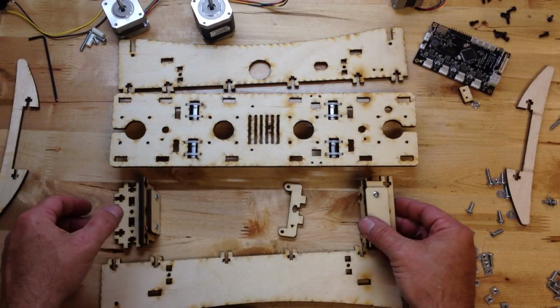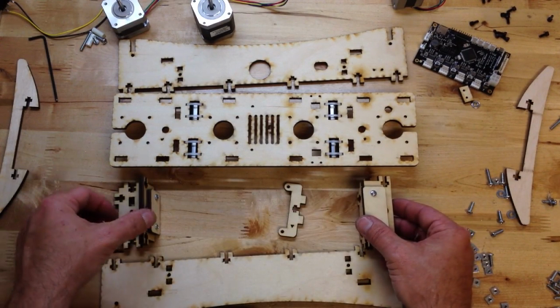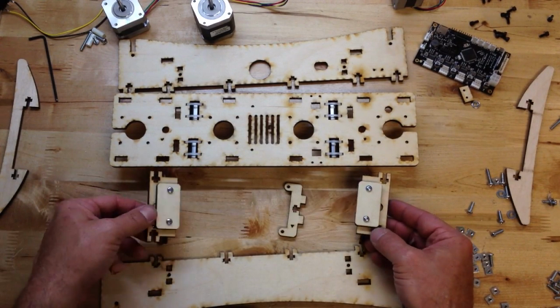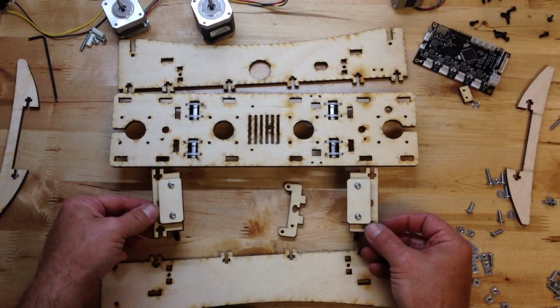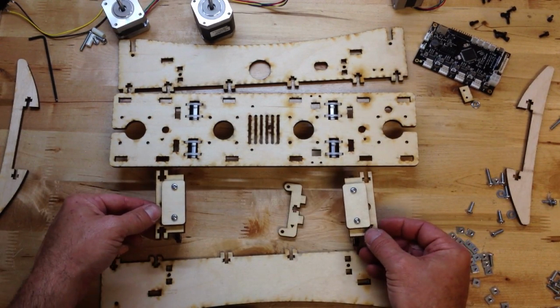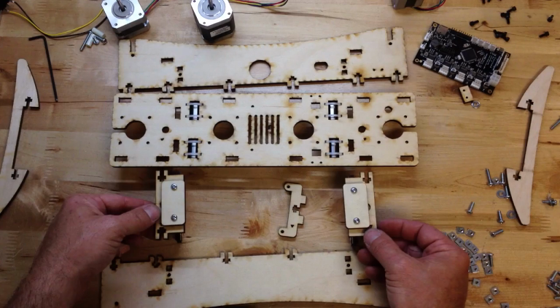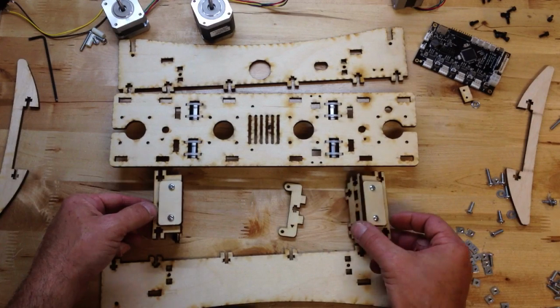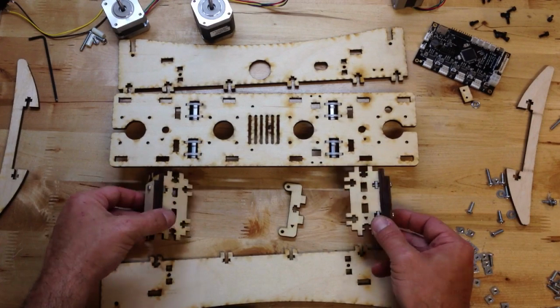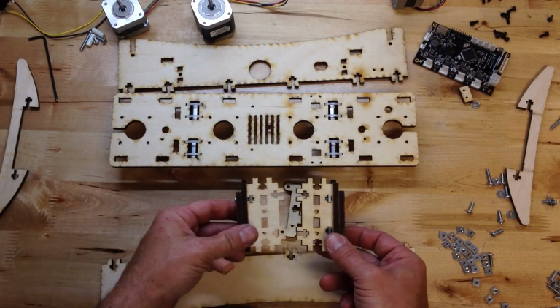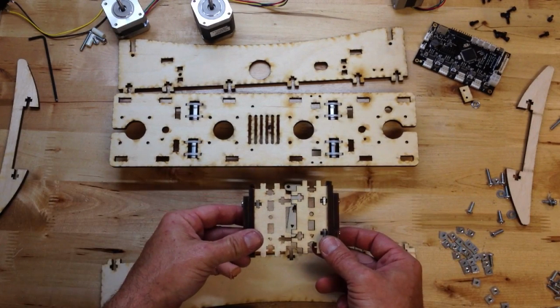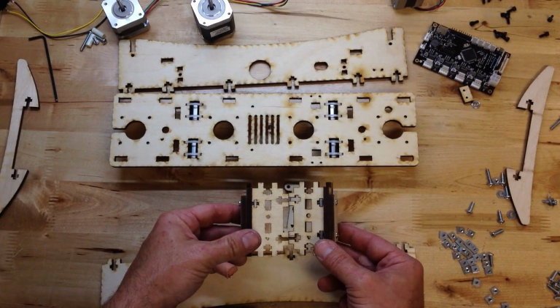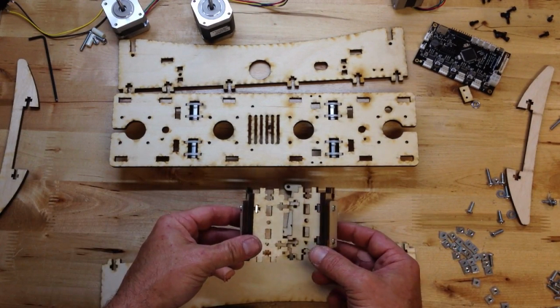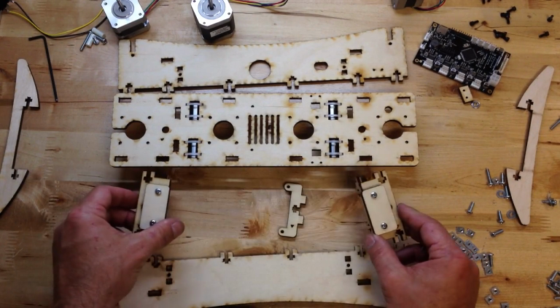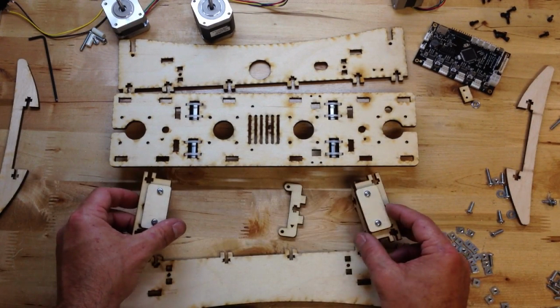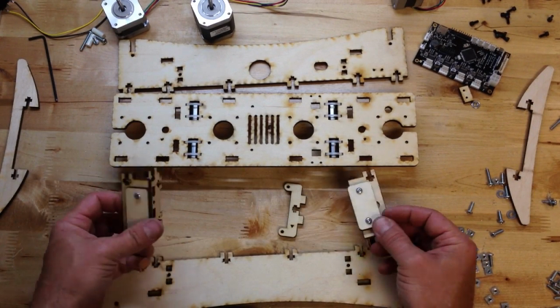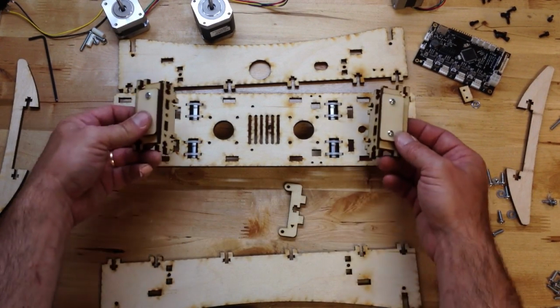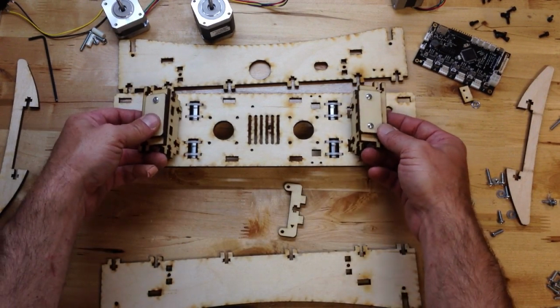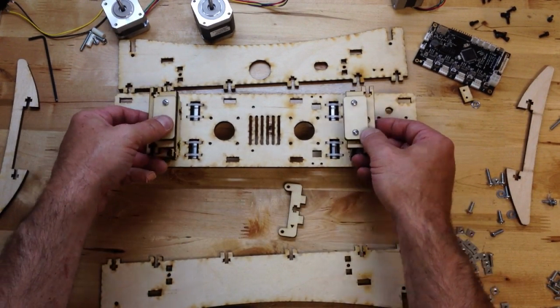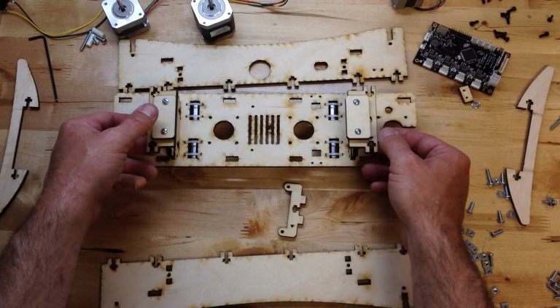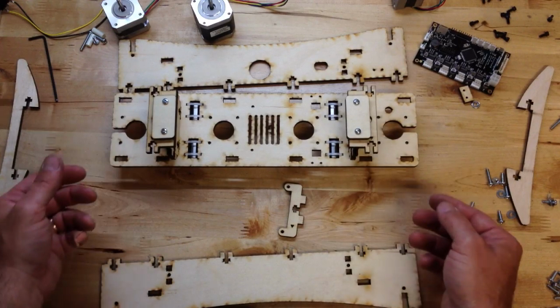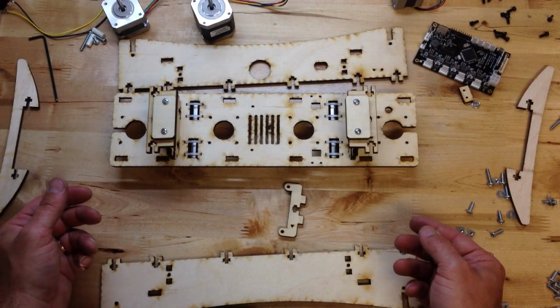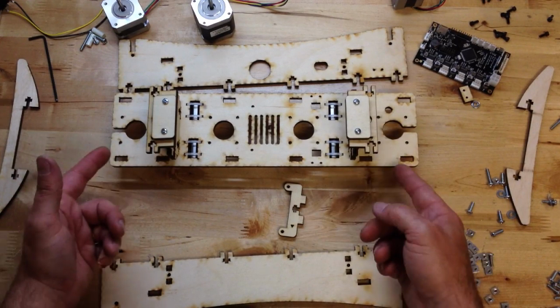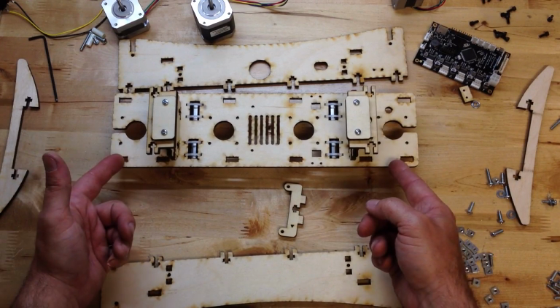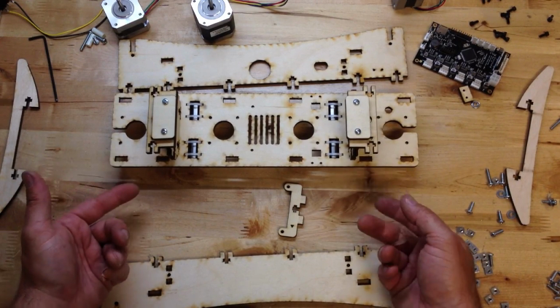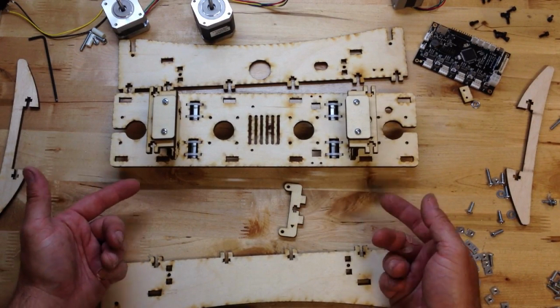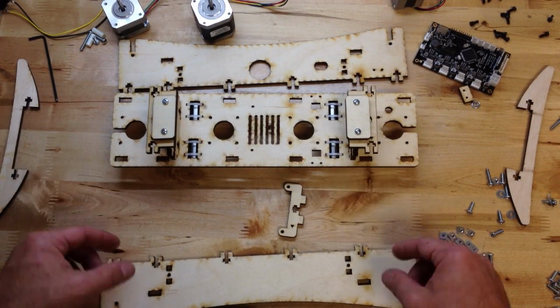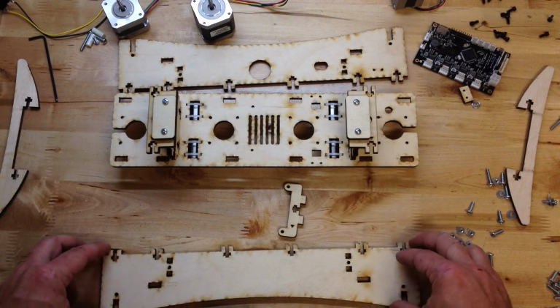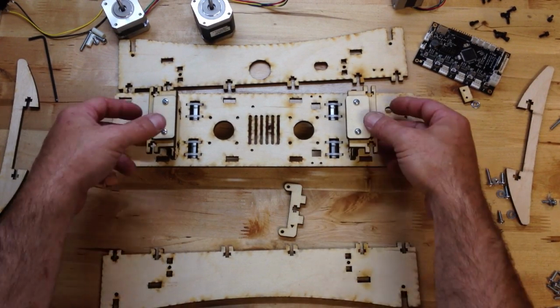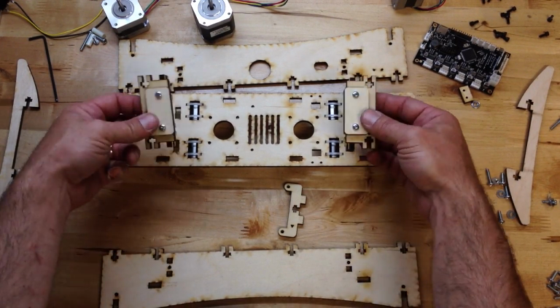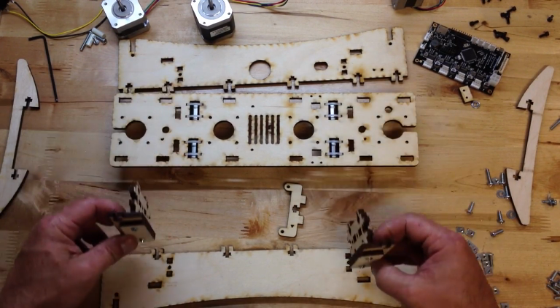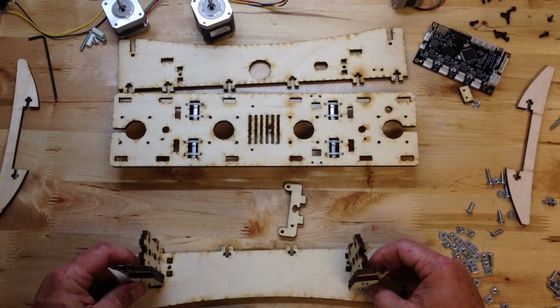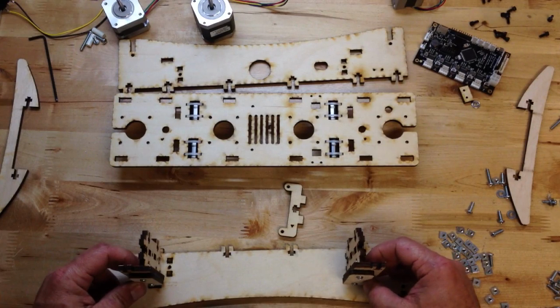Now we've got two identical pieces — they both go together the same way and they're going to mount in here. But if I put them in the base and screw them down, I won't be able to get the sides on. So it's actually going to go in the sides first.